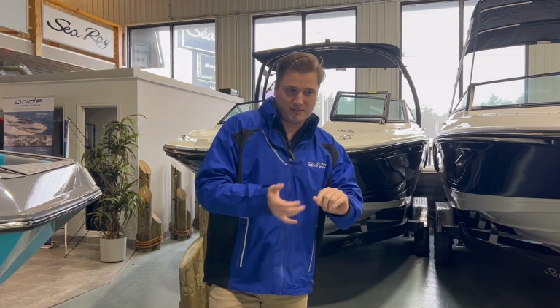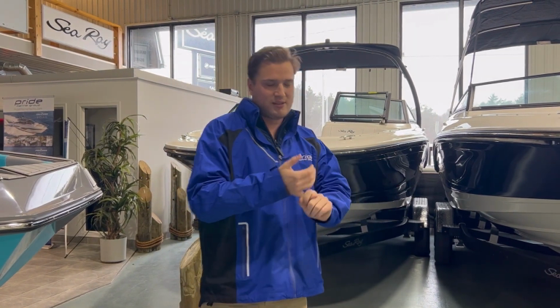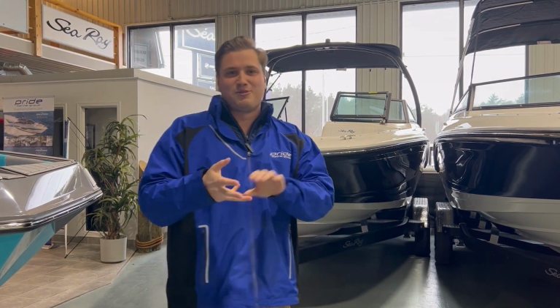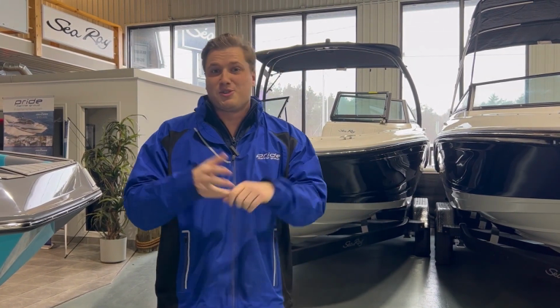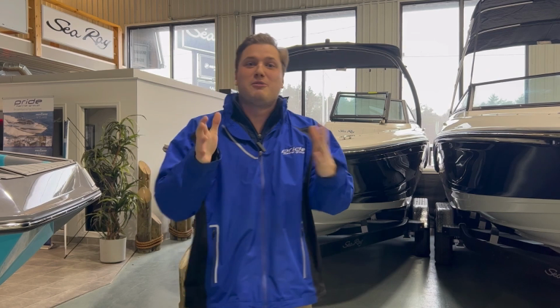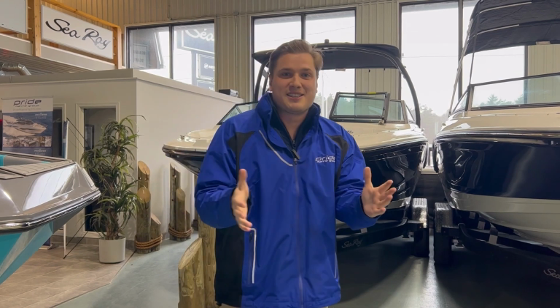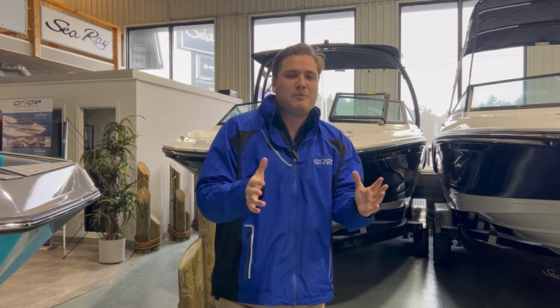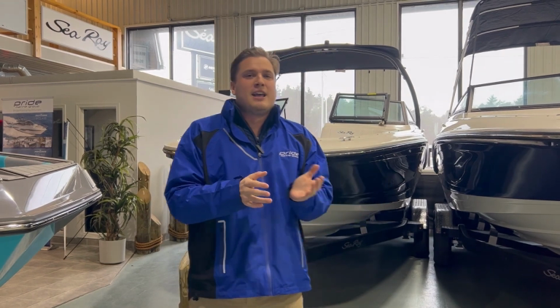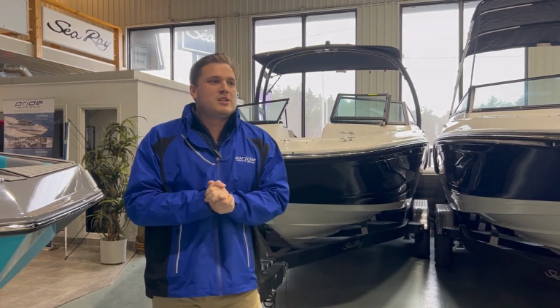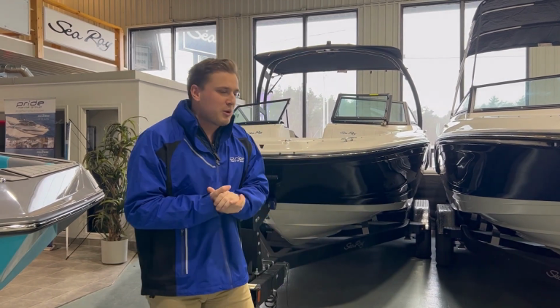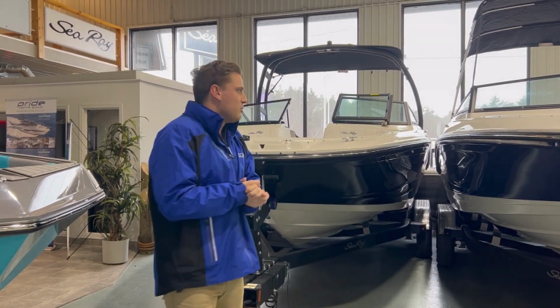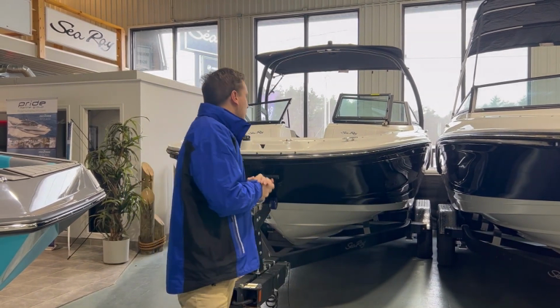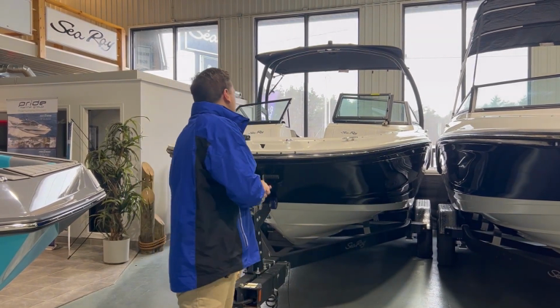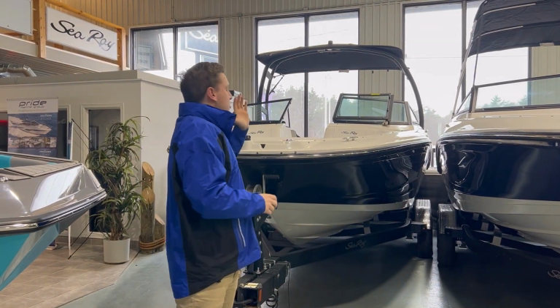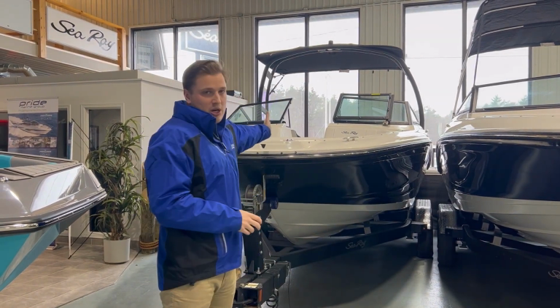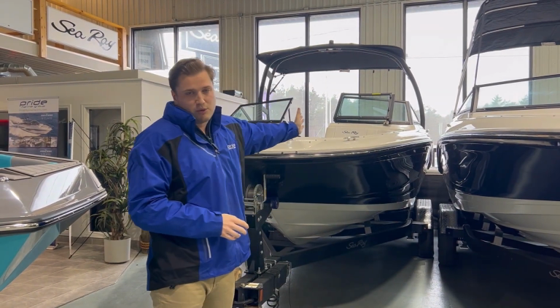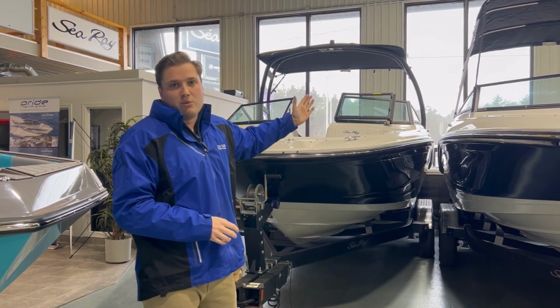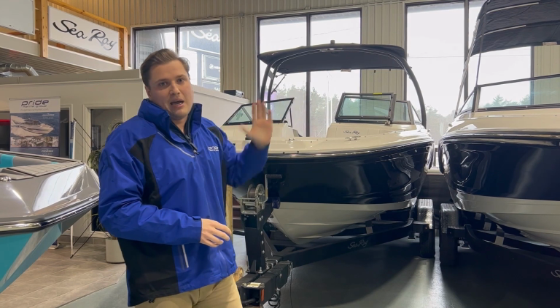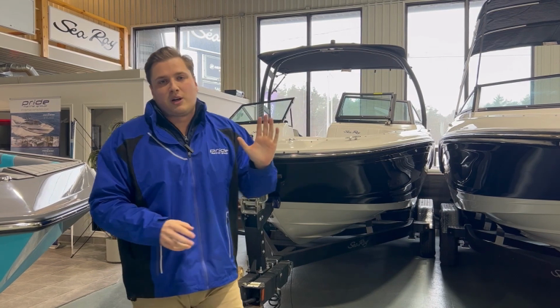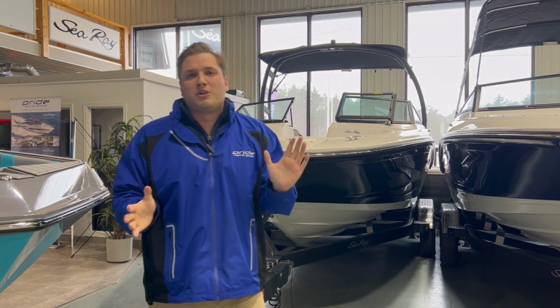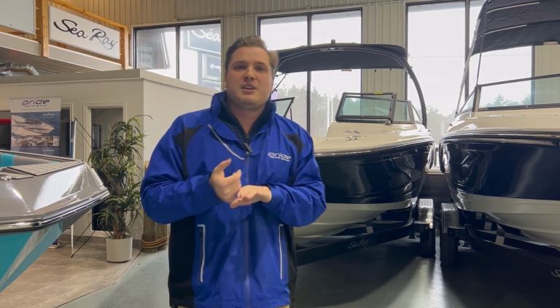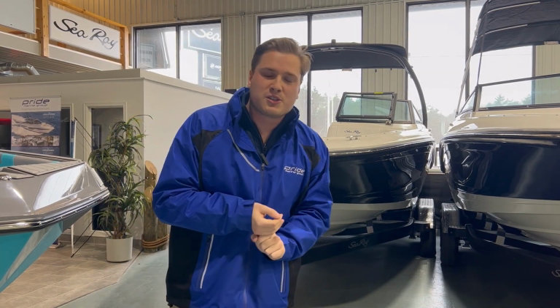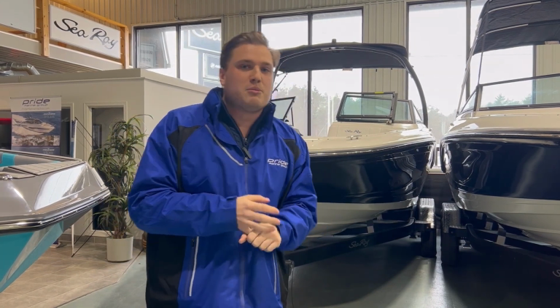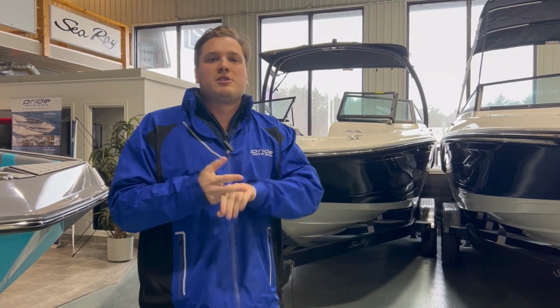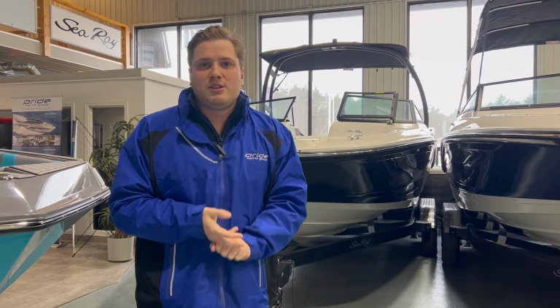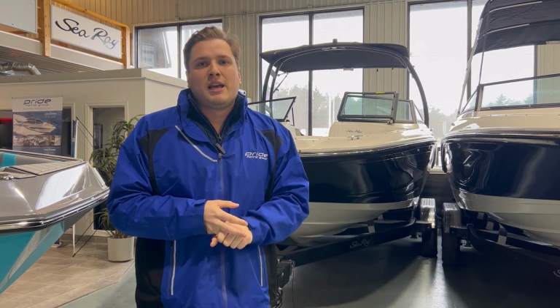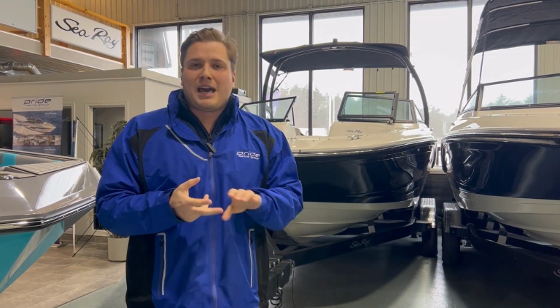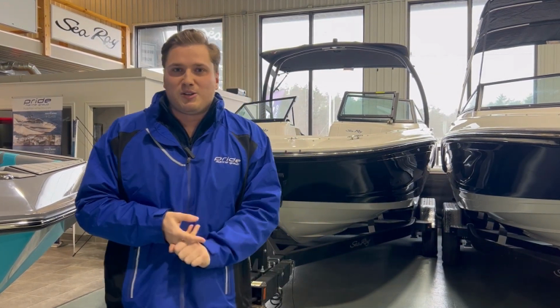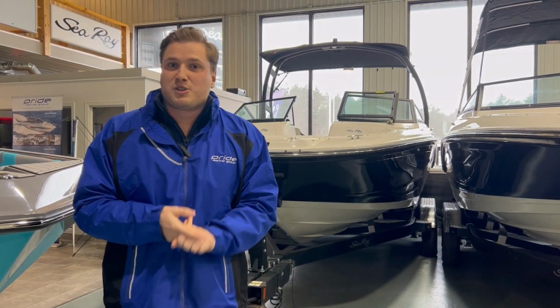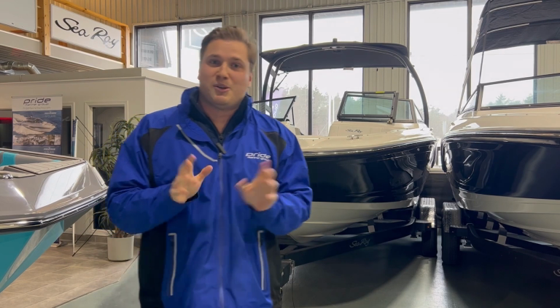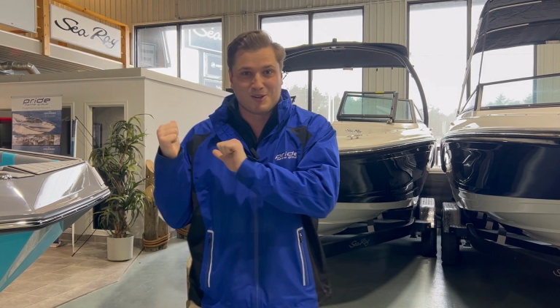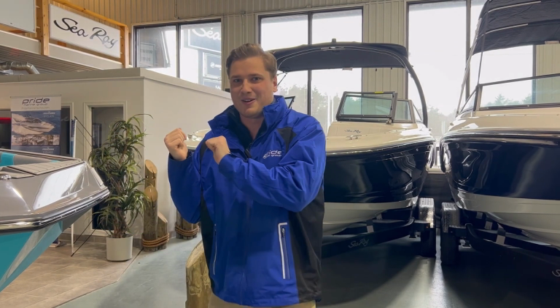You can have your family, your friends, your dogs, whatever you'd like inside the boat. Today, we're going to start at the stern of the boat, work our way to the bow, and go over a couple of features, some materials that they use, and some packages that you can get on this boat. Let's go check that out.